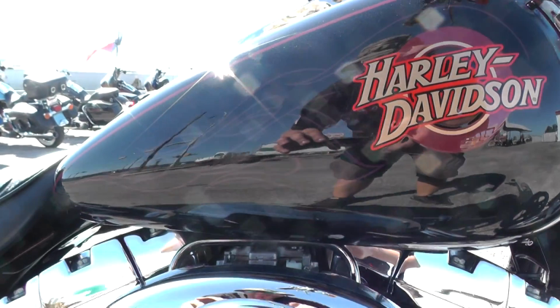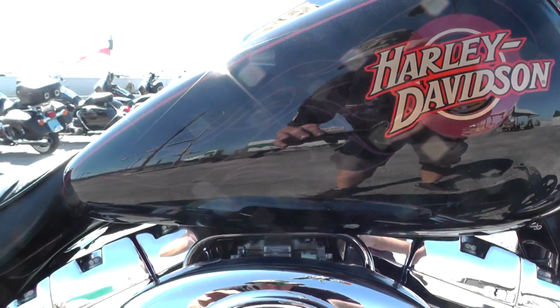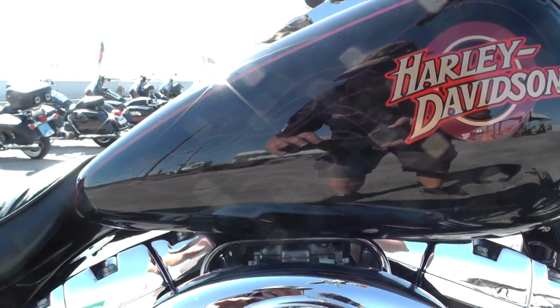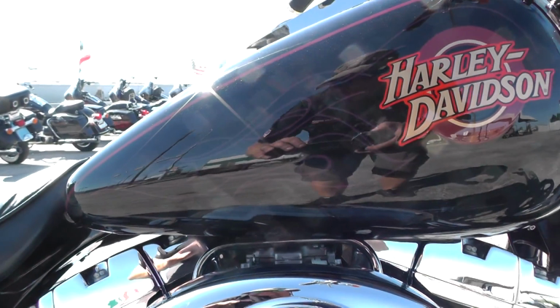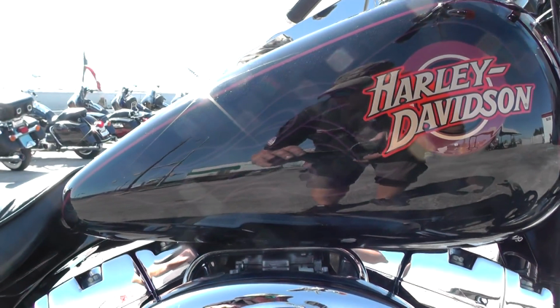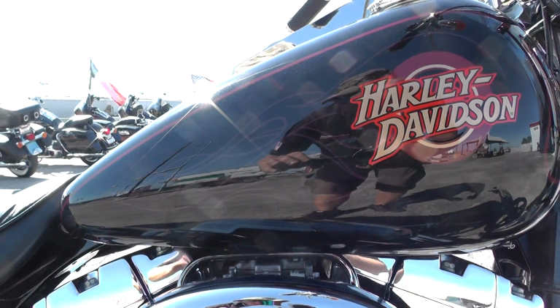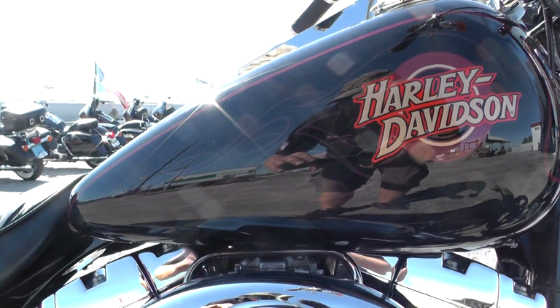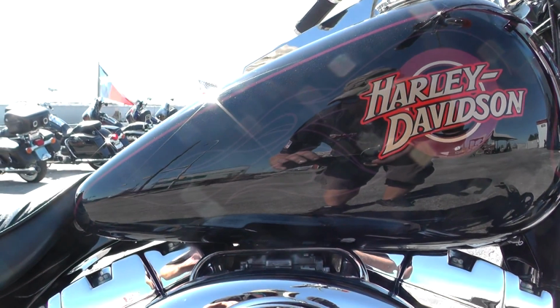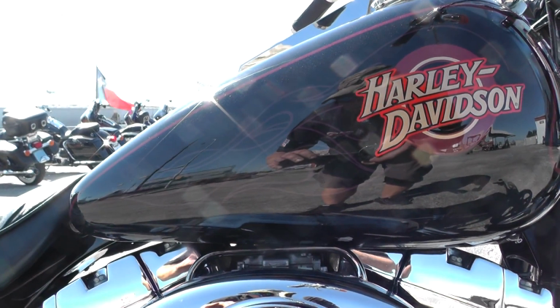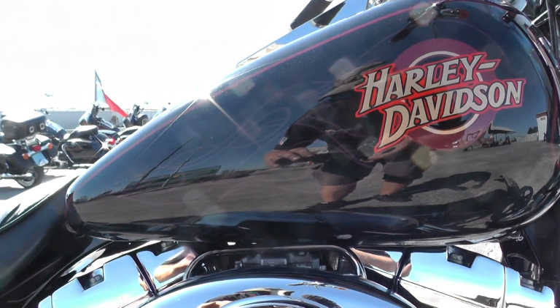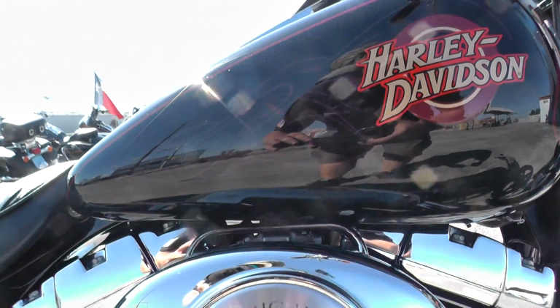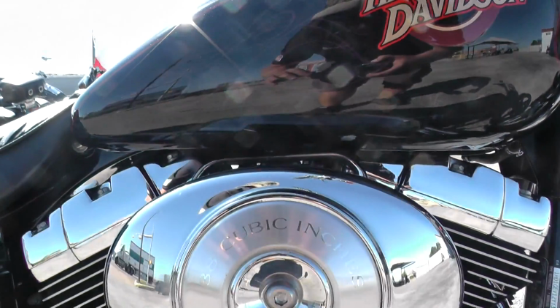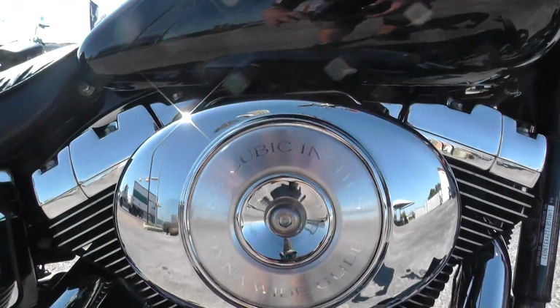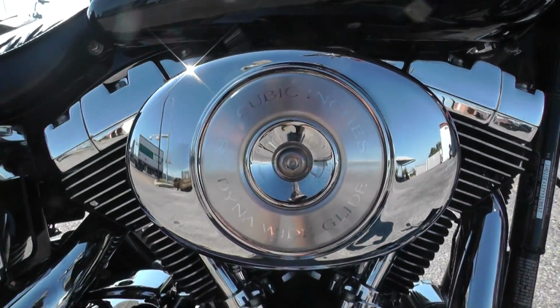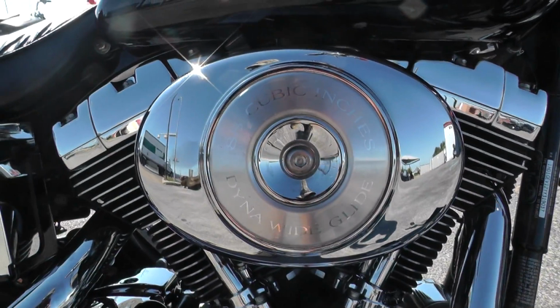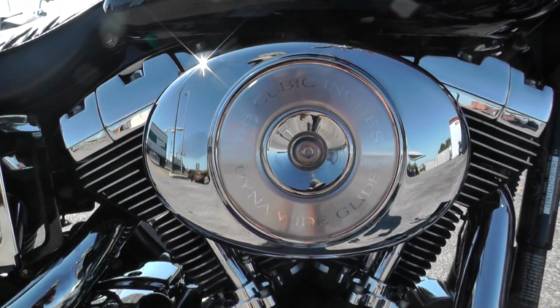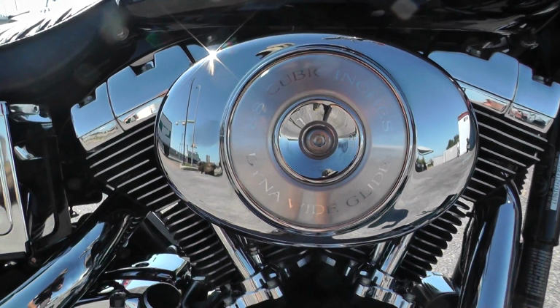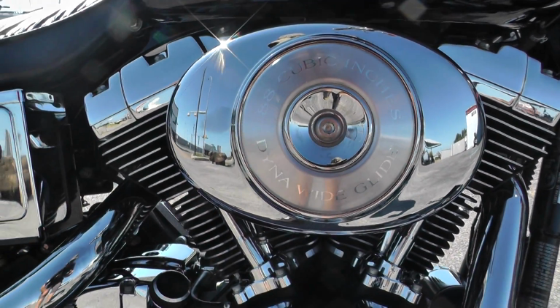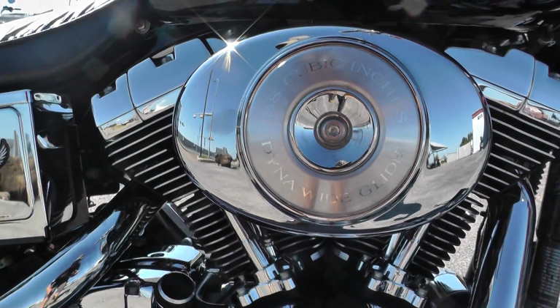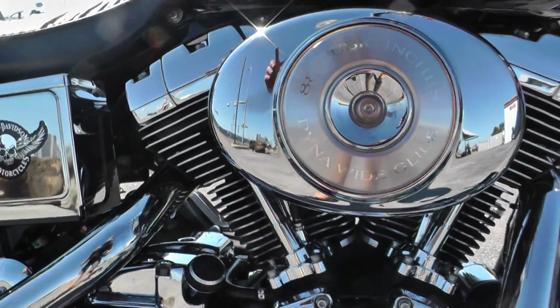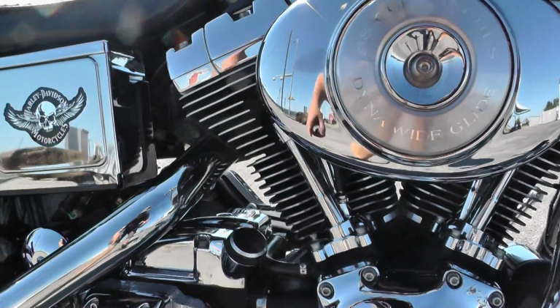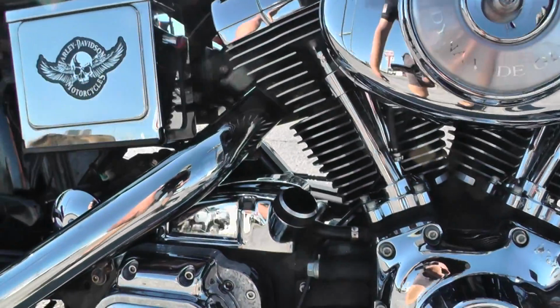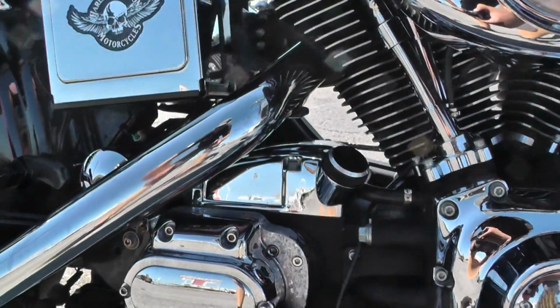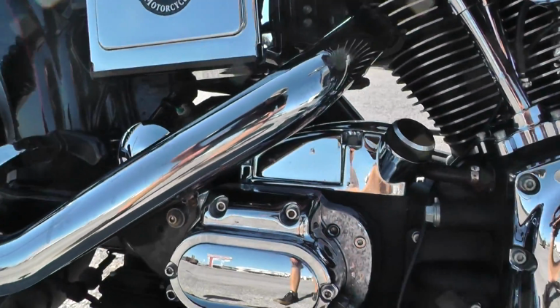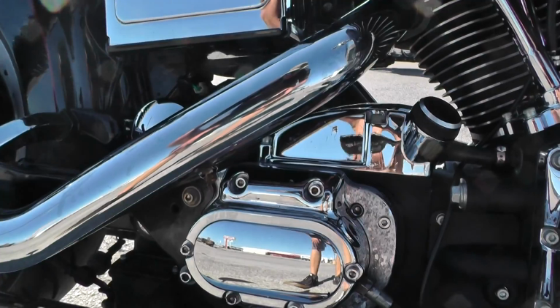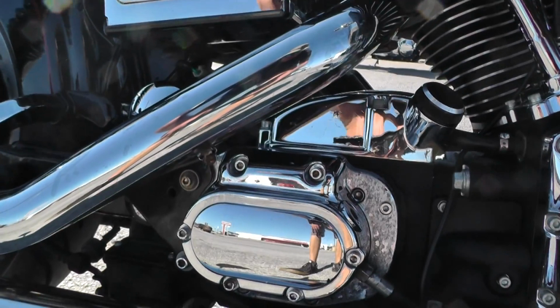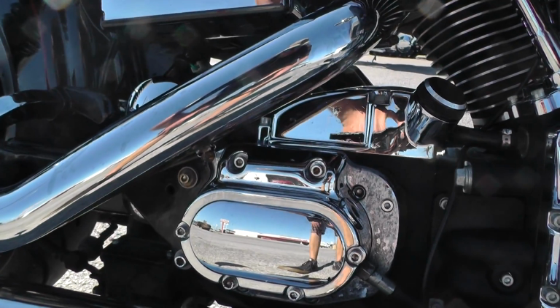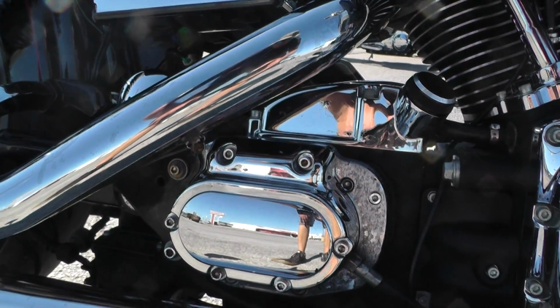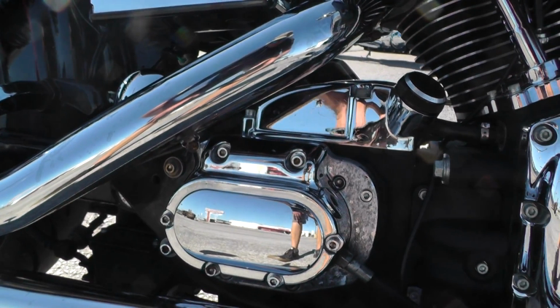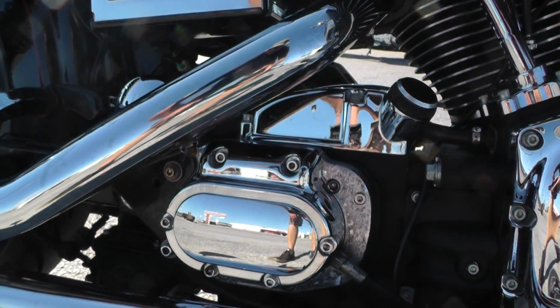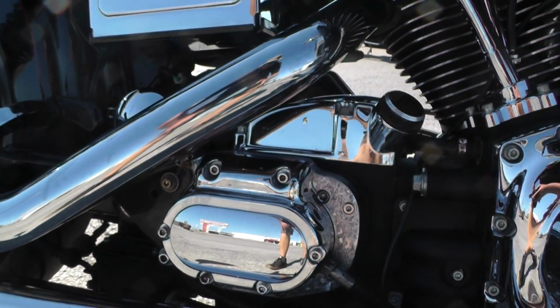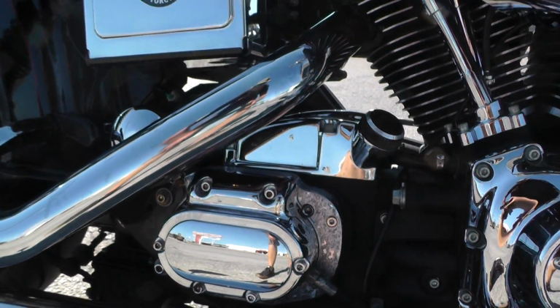This one's got an 88-inch Twin Cam V-twin motor. It's carbureted. It's actually got a six-speed transmission — somebody upgraded to a six-speed.